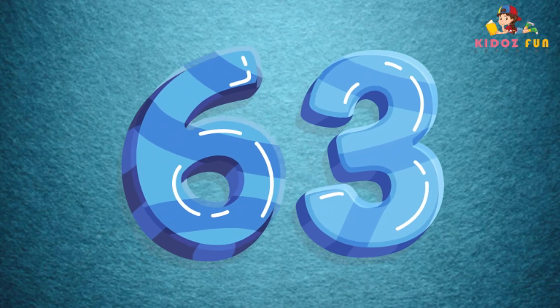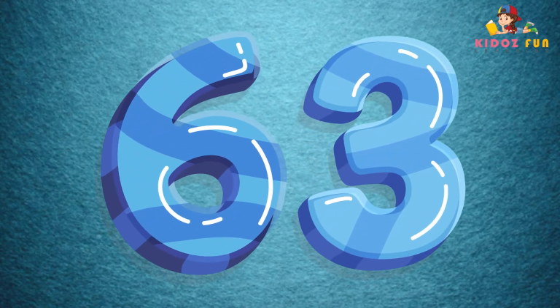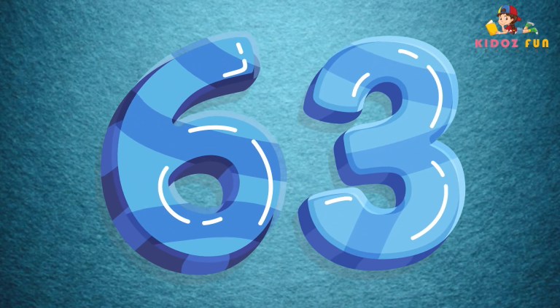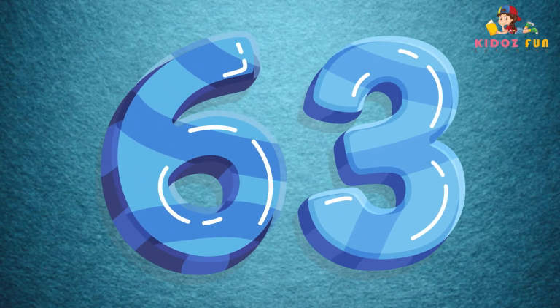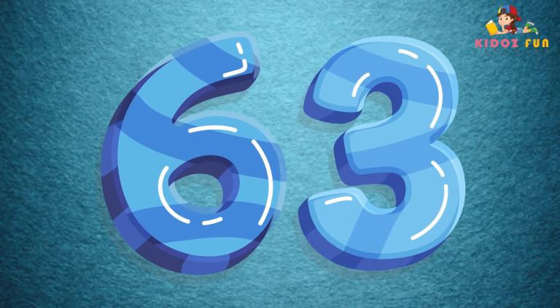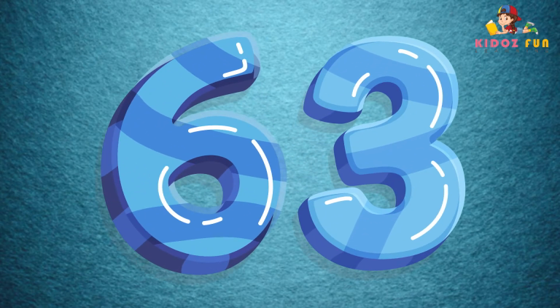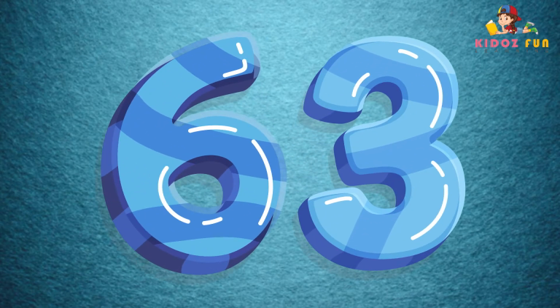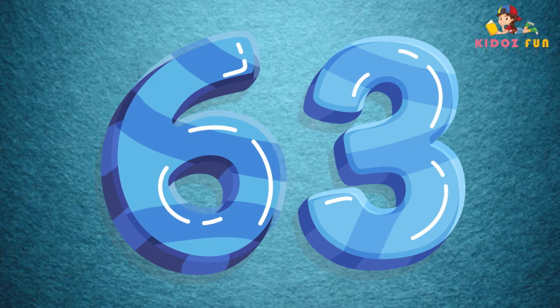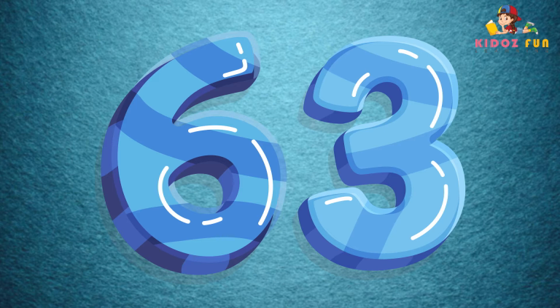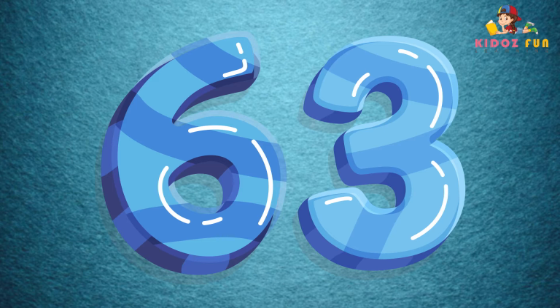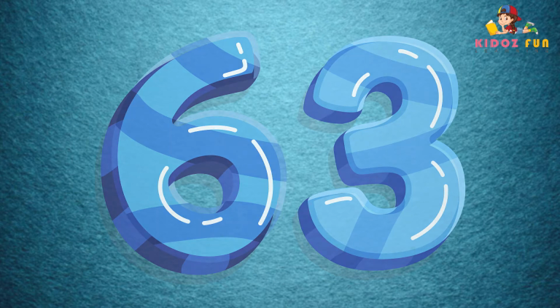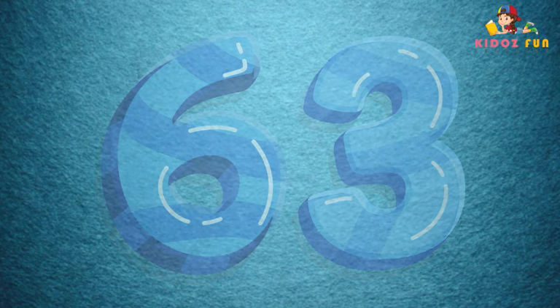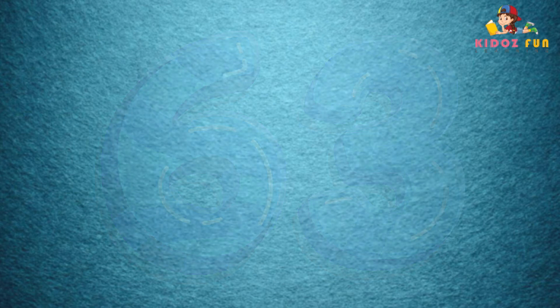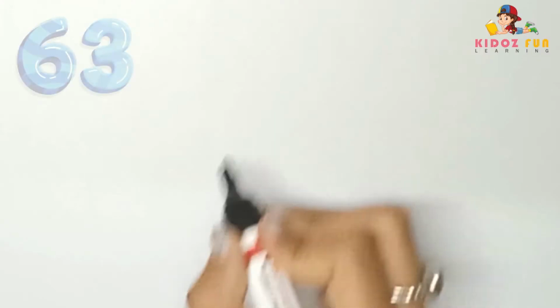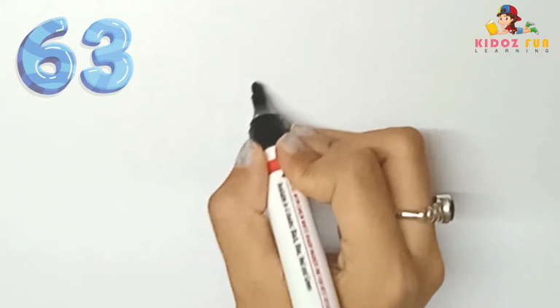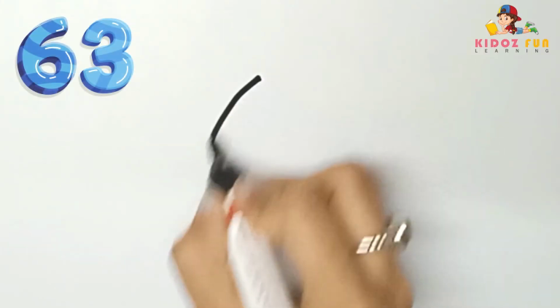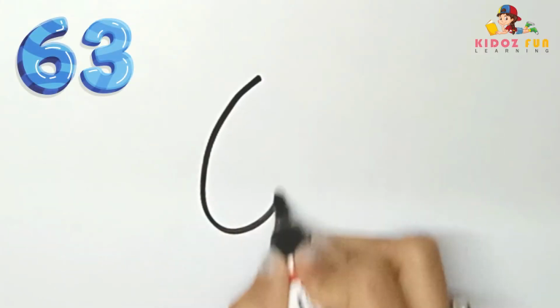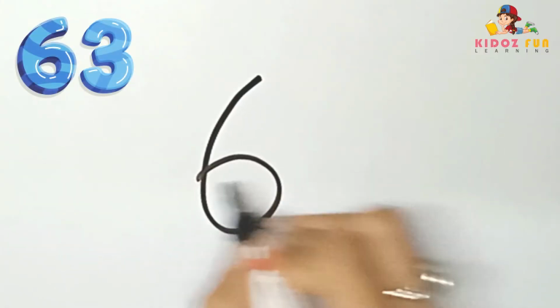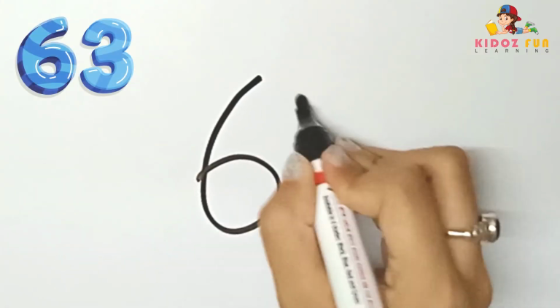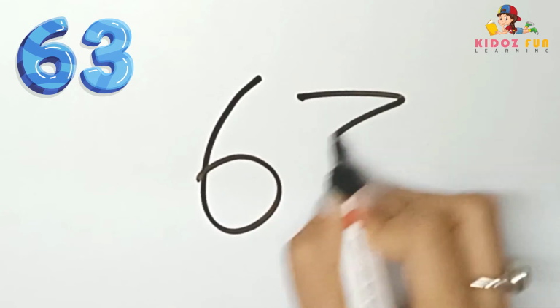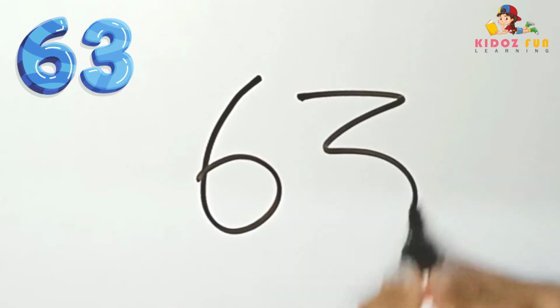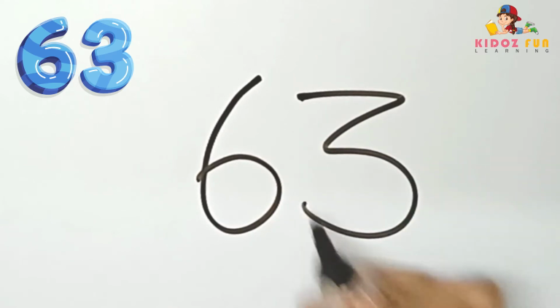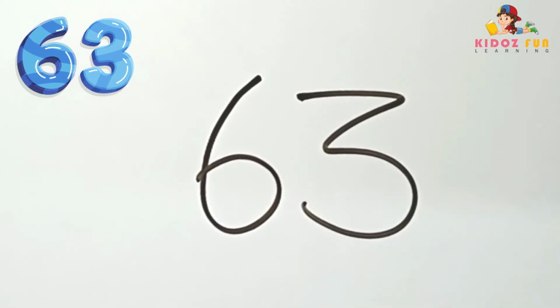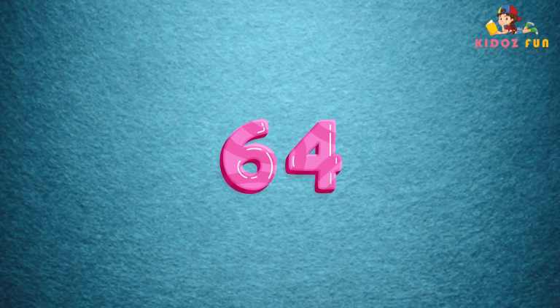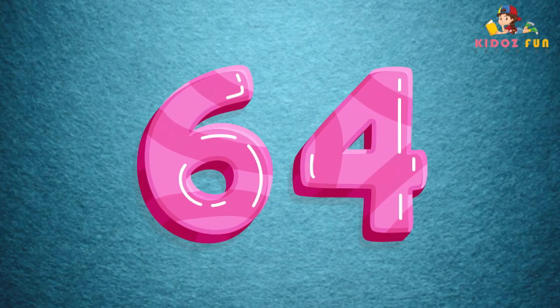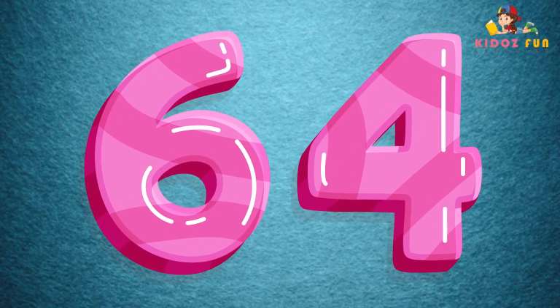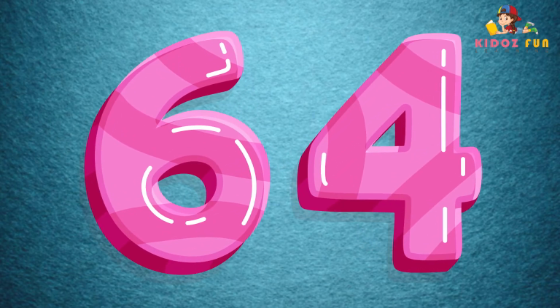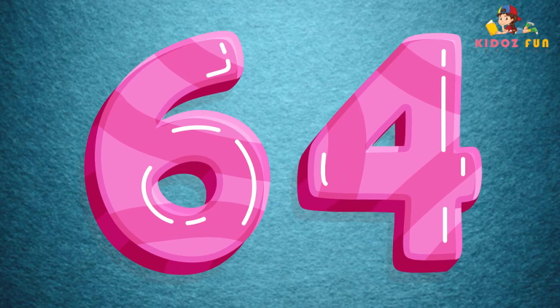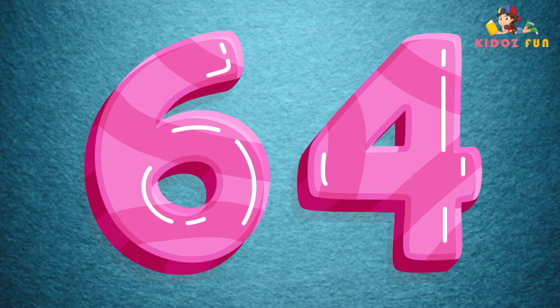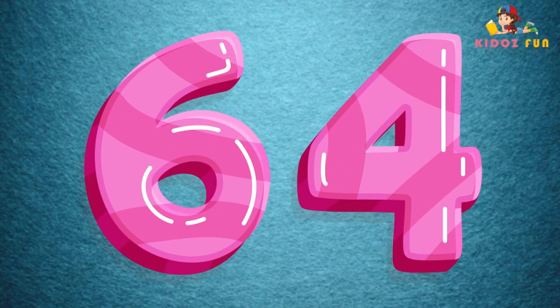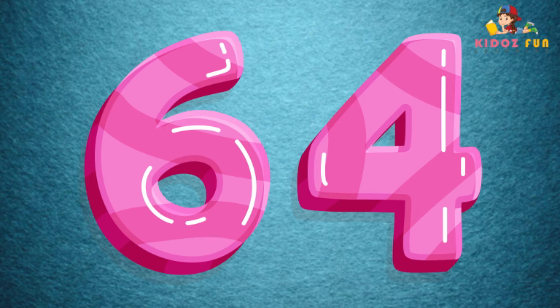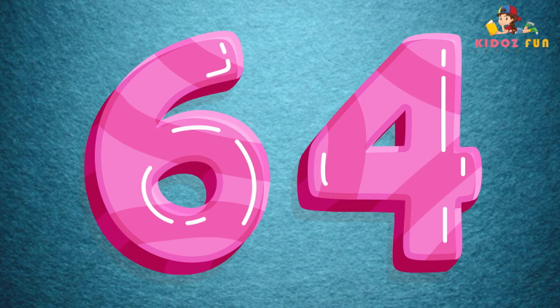63, let's write number 63. 64, let's write number 64.